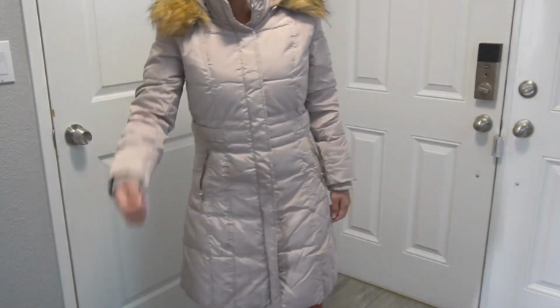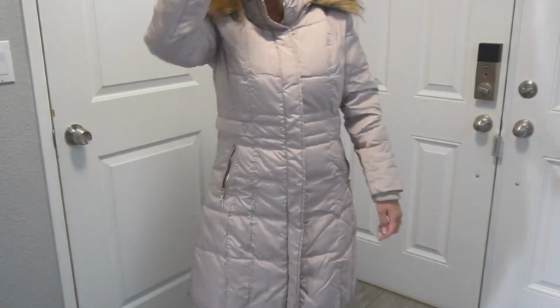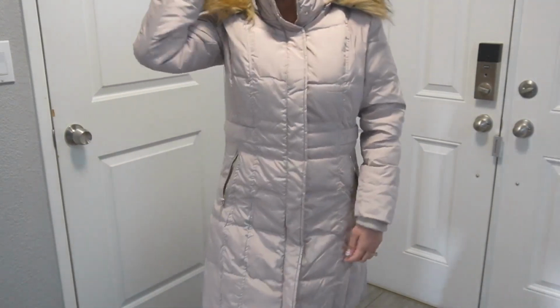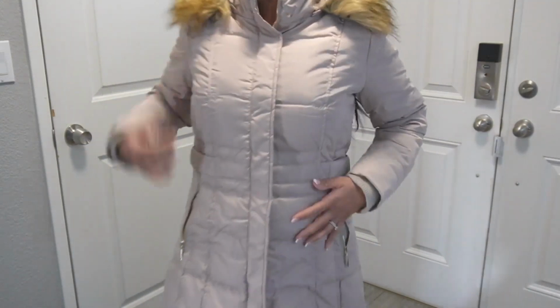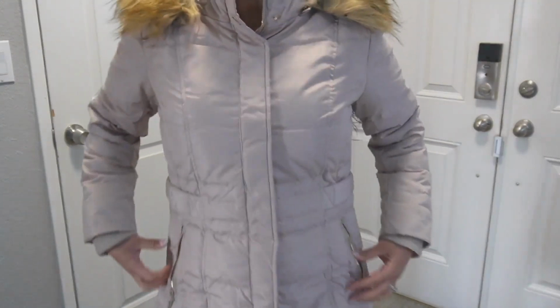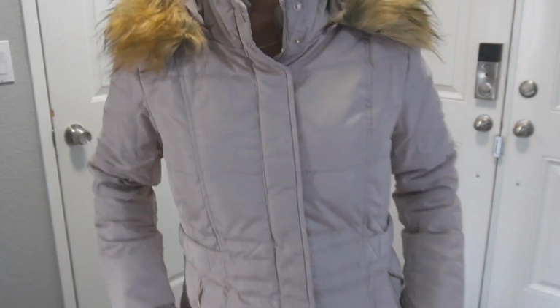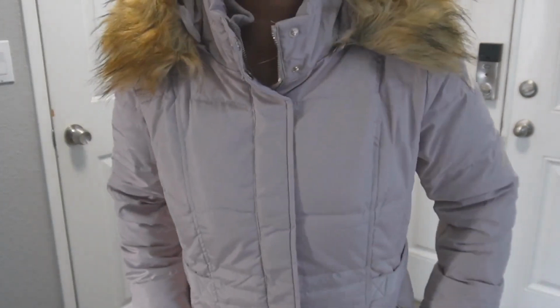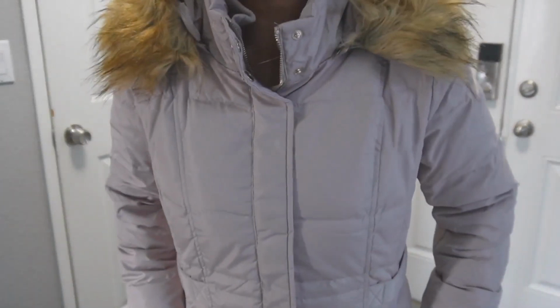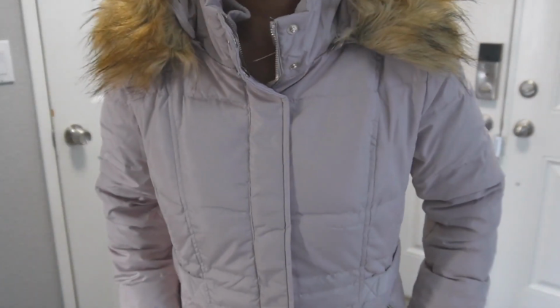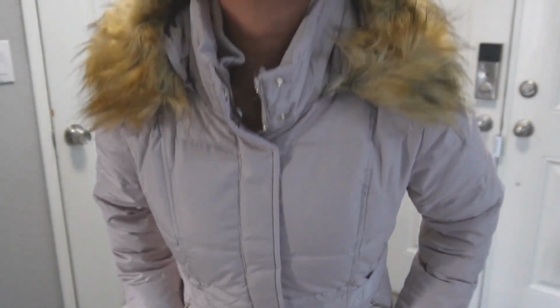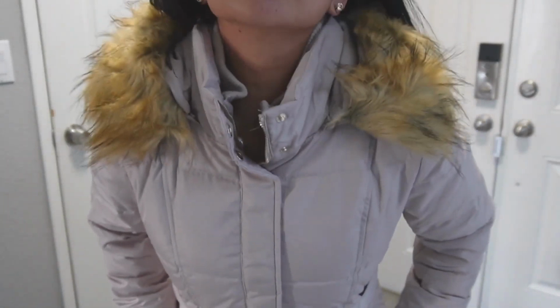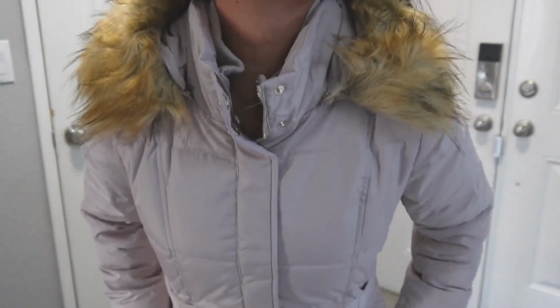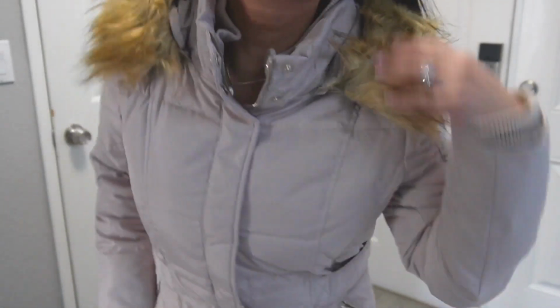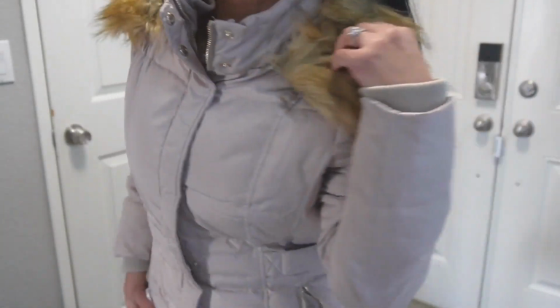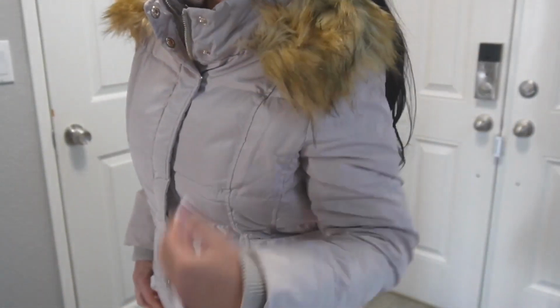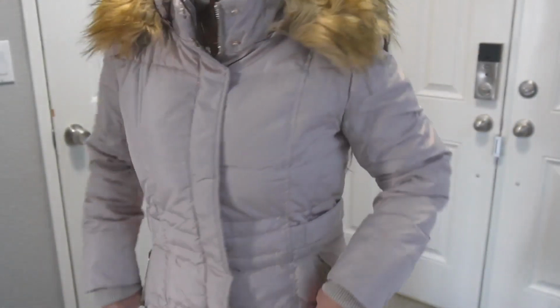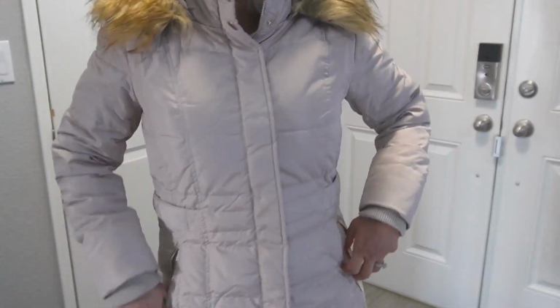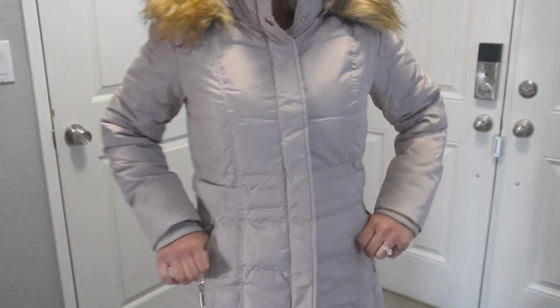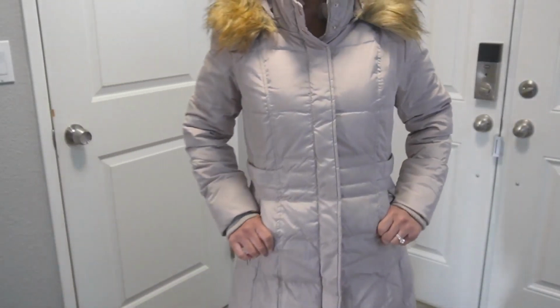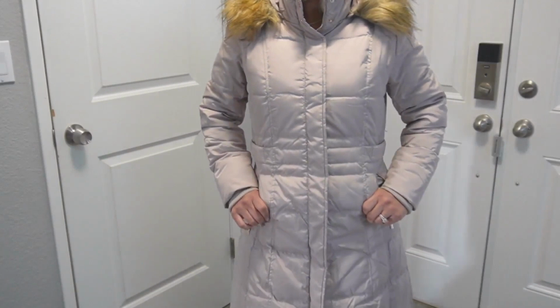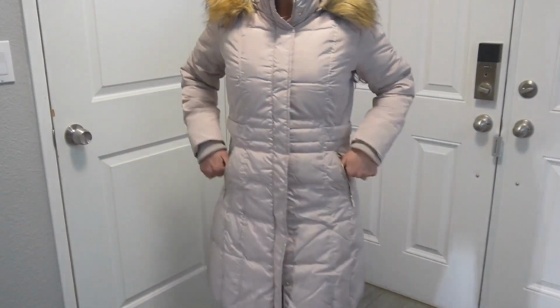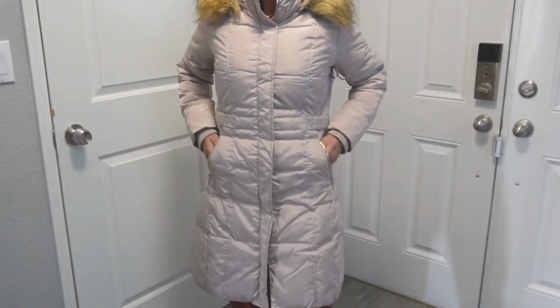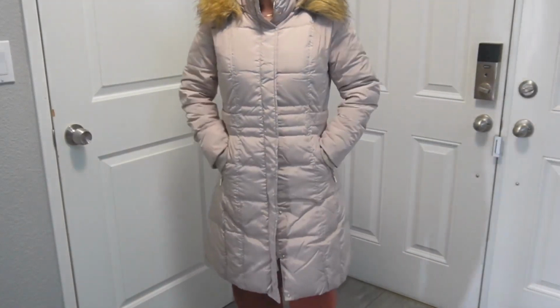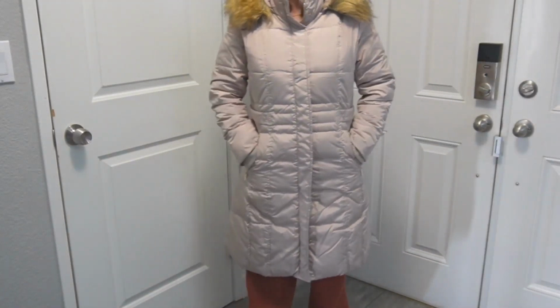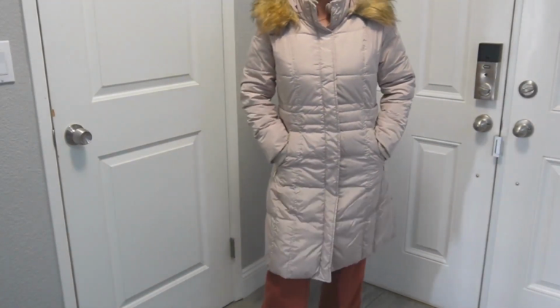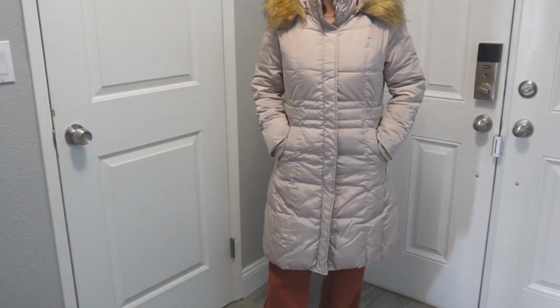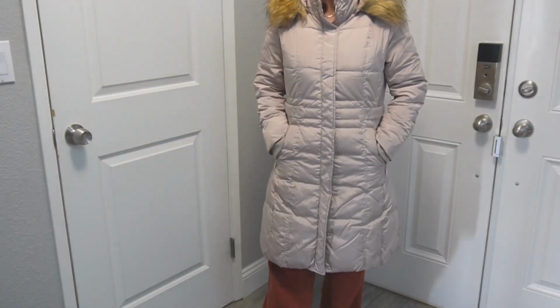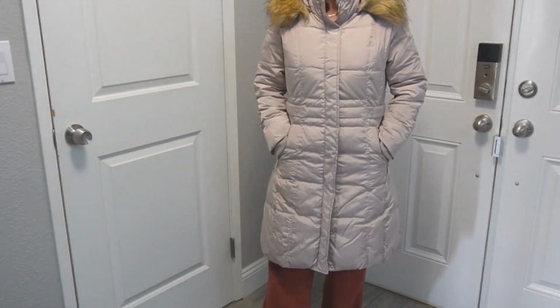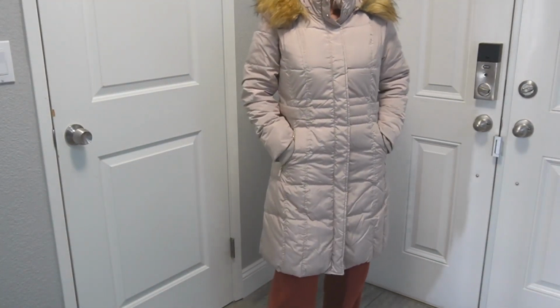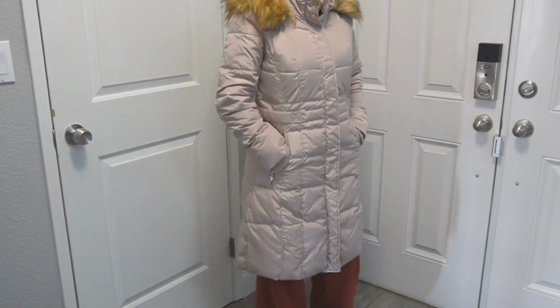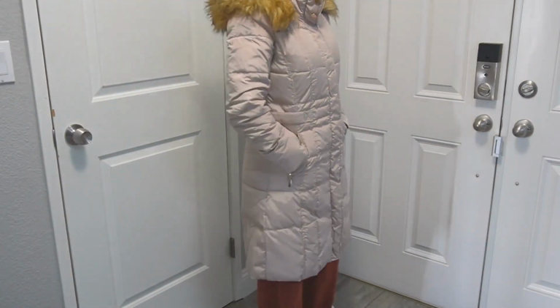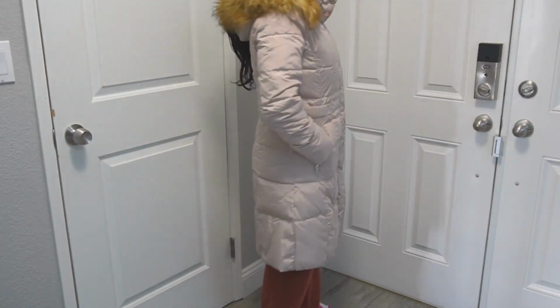This keeps me so warm and so comfortable. You can take that faux fur lining off — I actually removed it. But if you like it with the lining, enjoy. I actually prefer it without.